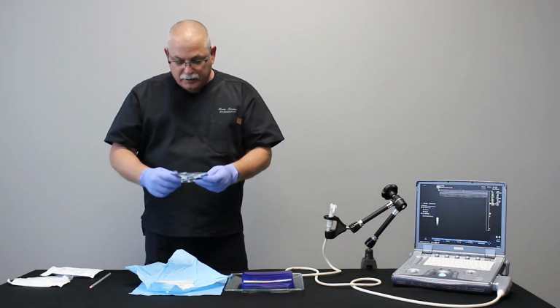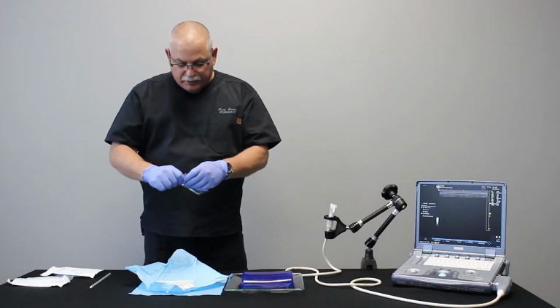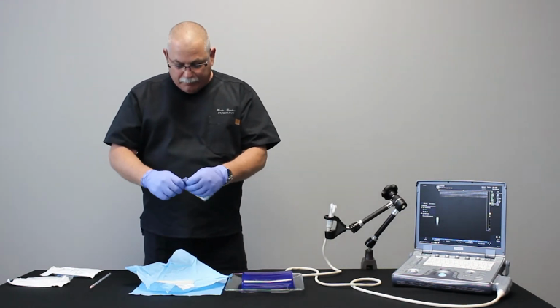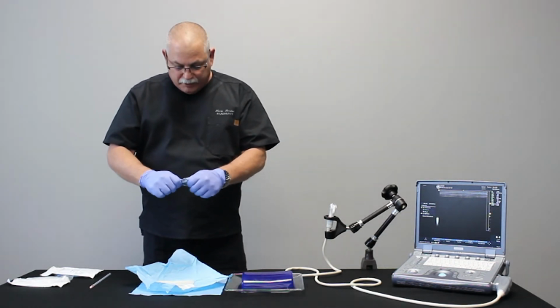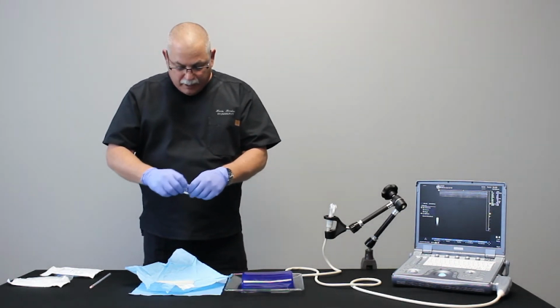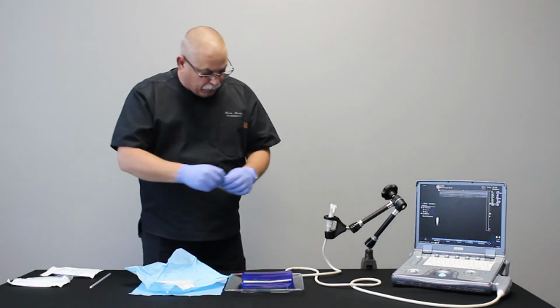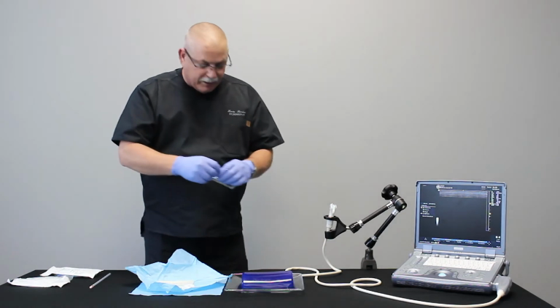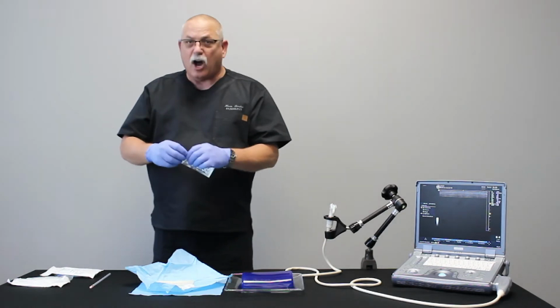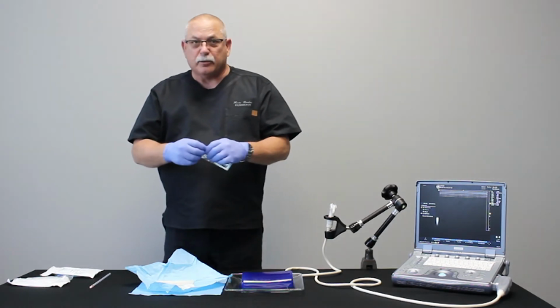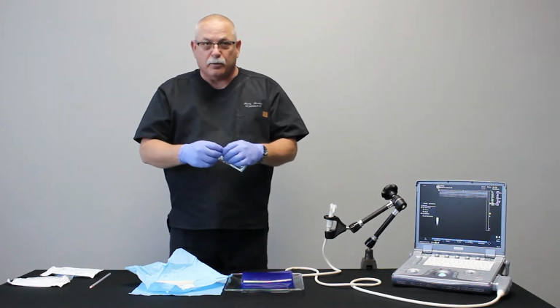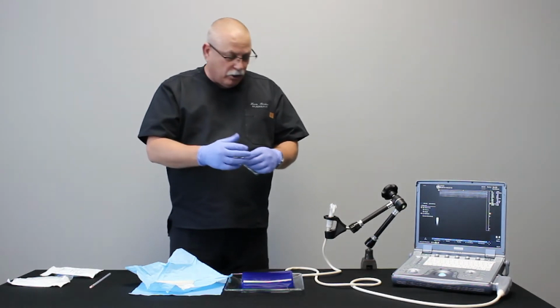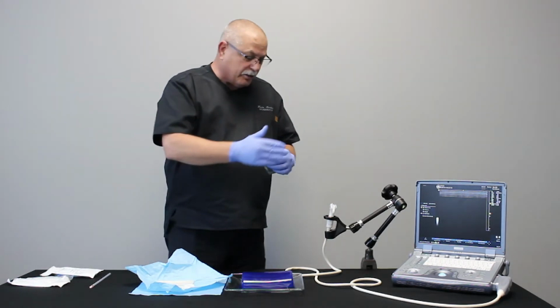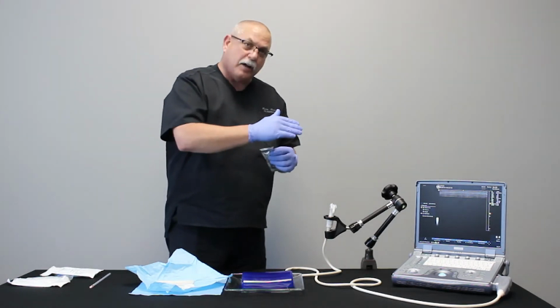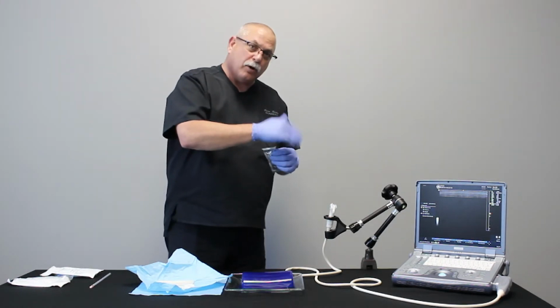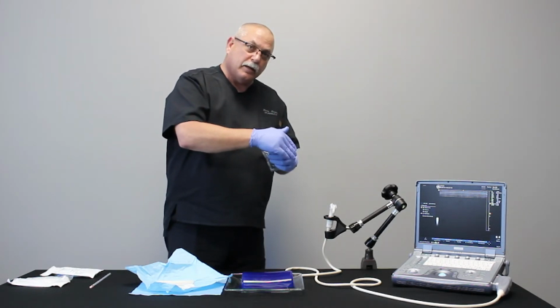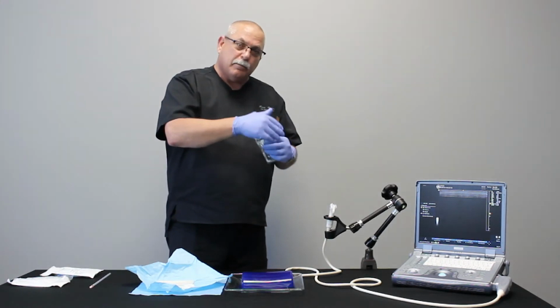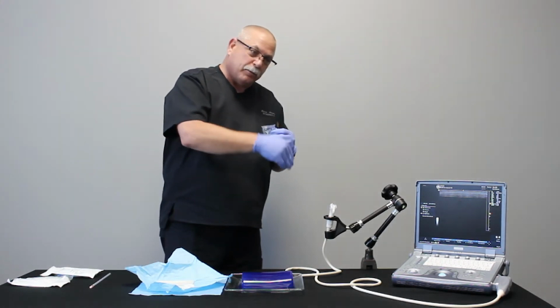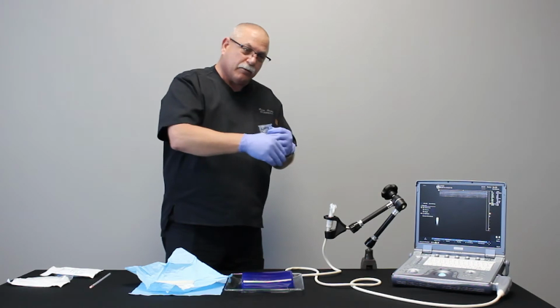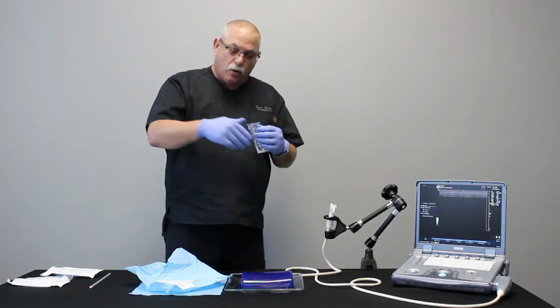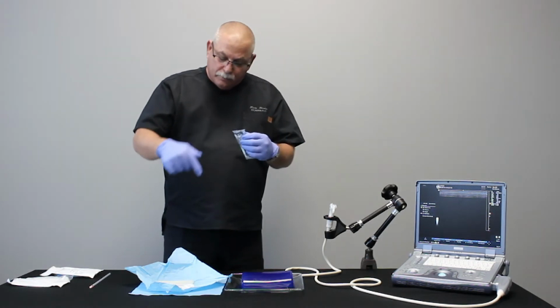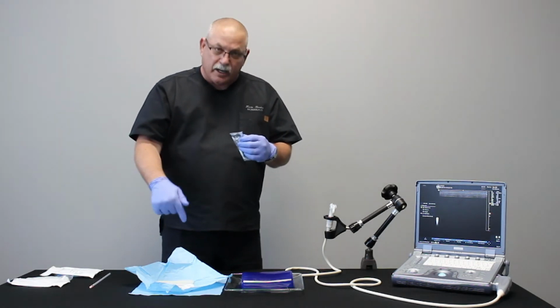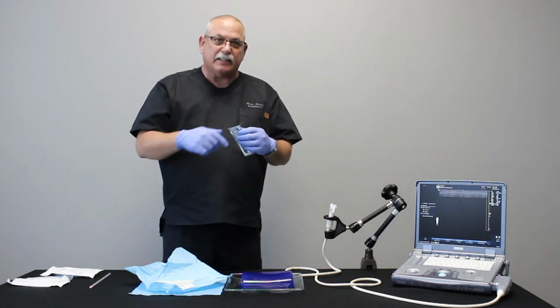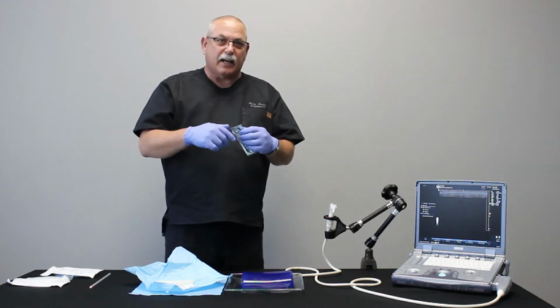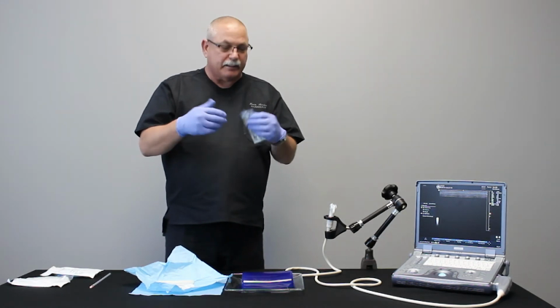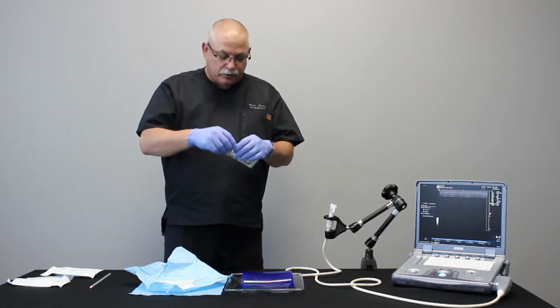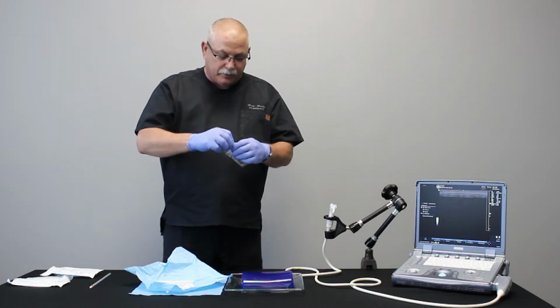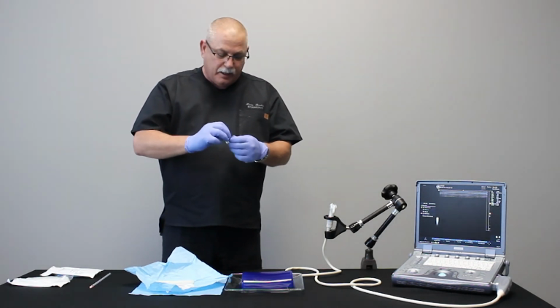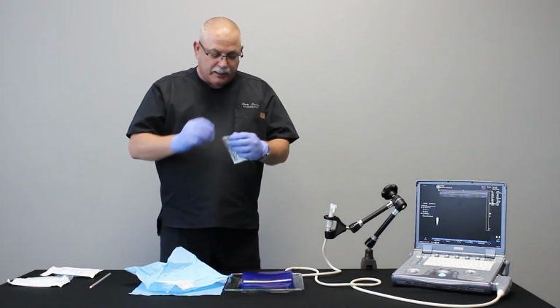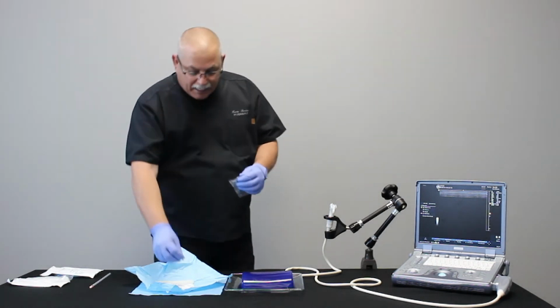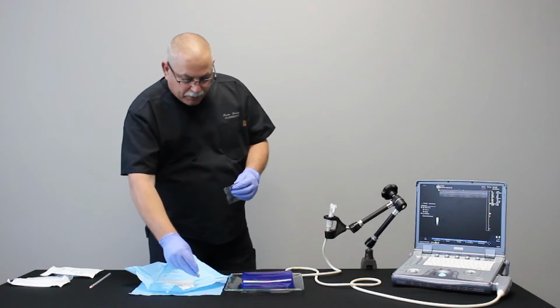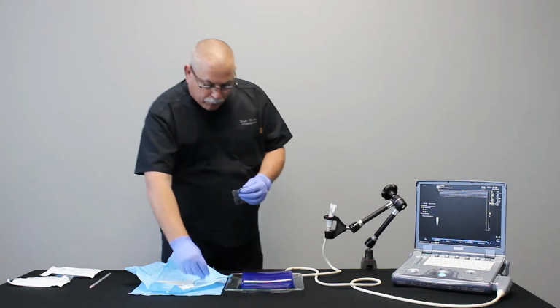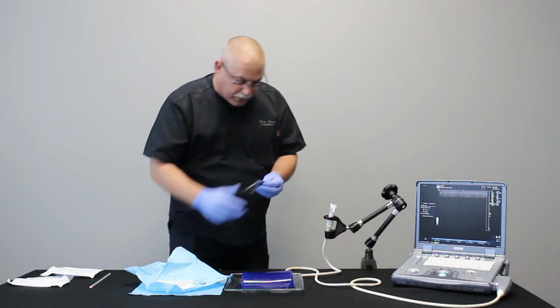The first thing I'm going to do is put a little bit of gel onto the probe. You can put gel onto the probe before you put the cover on, or you can put the gel inside the cover — it's a personal preference. Personally I like to put it on the probe itself.